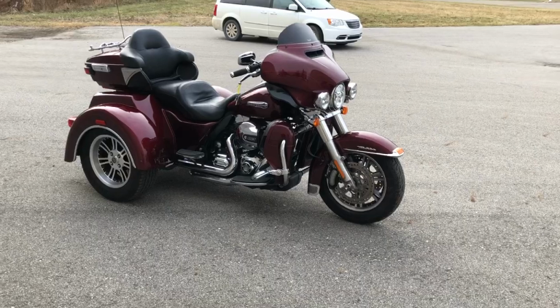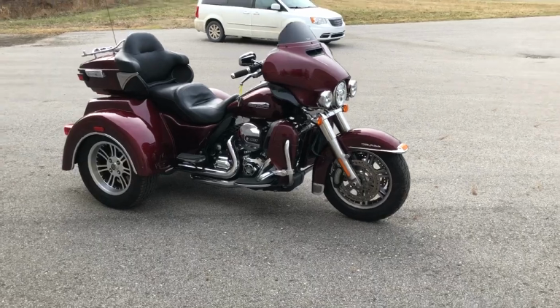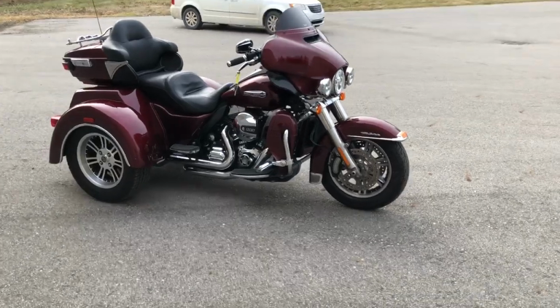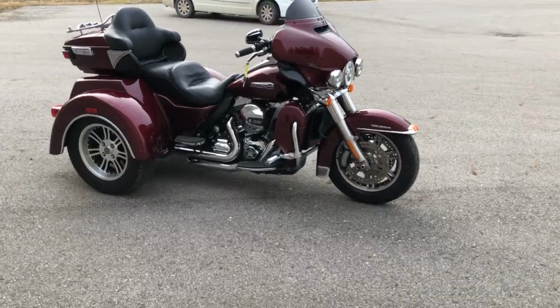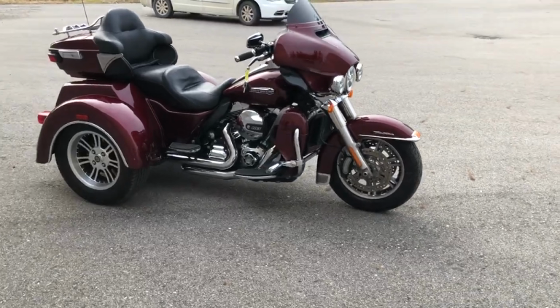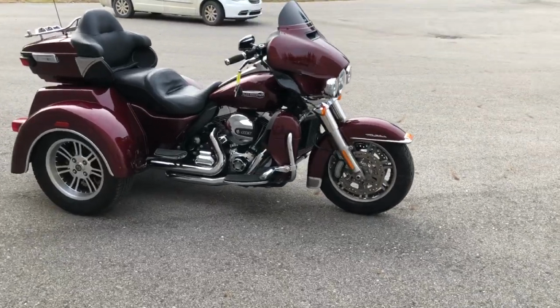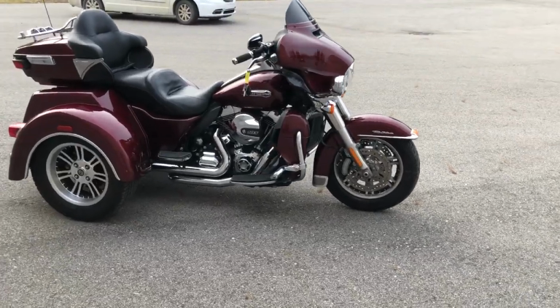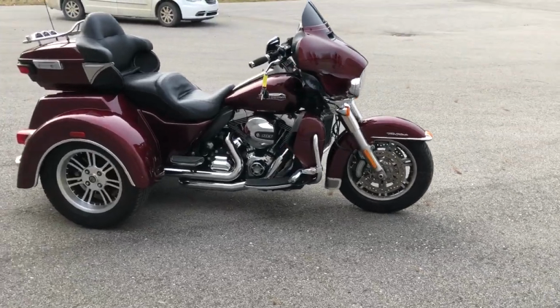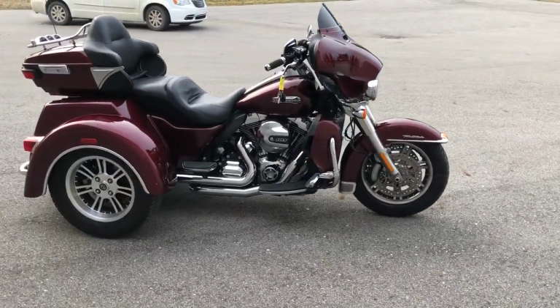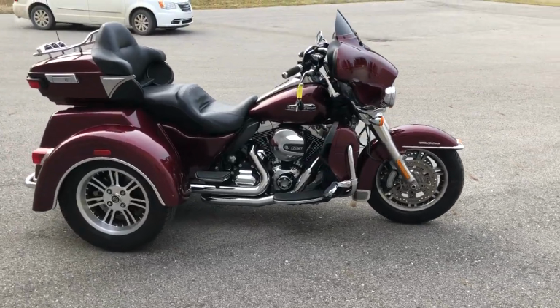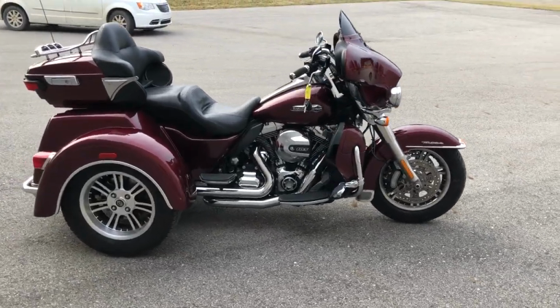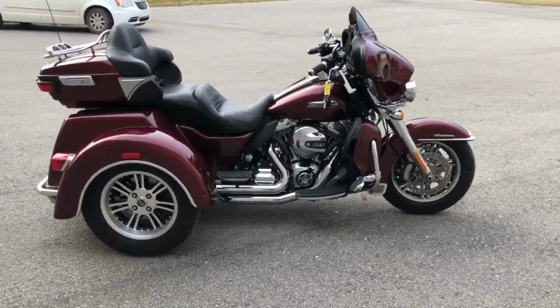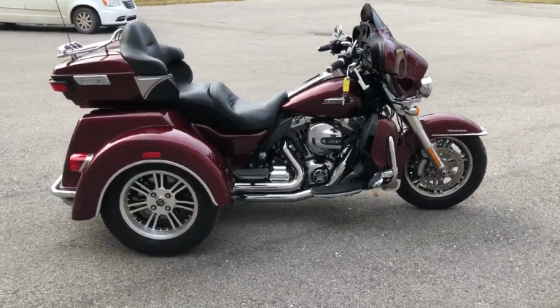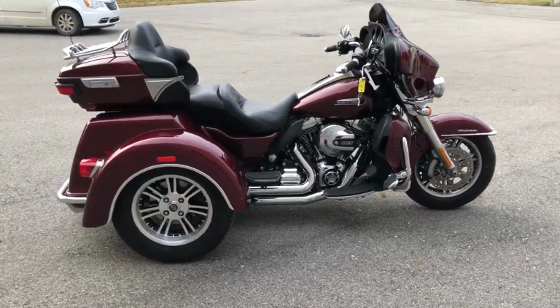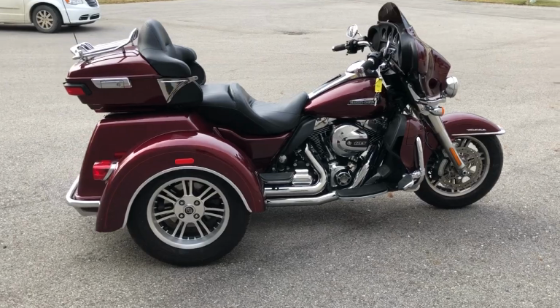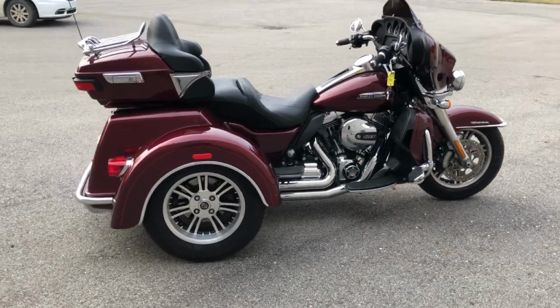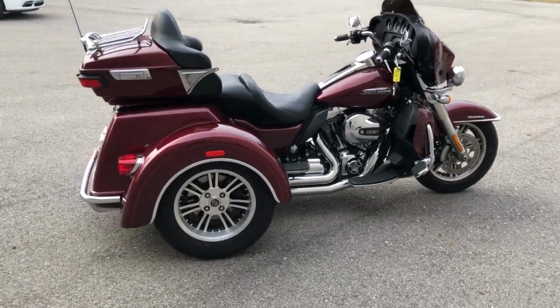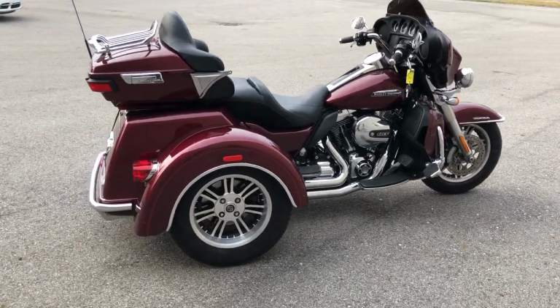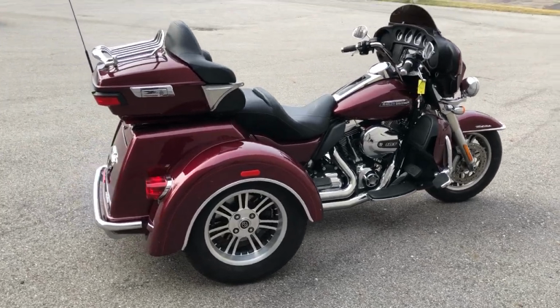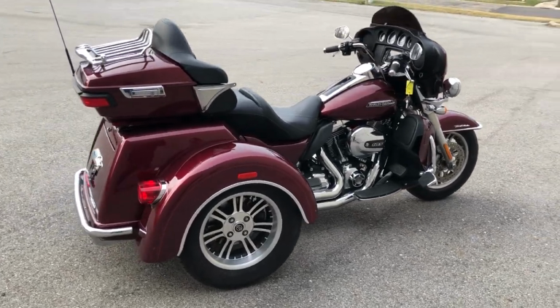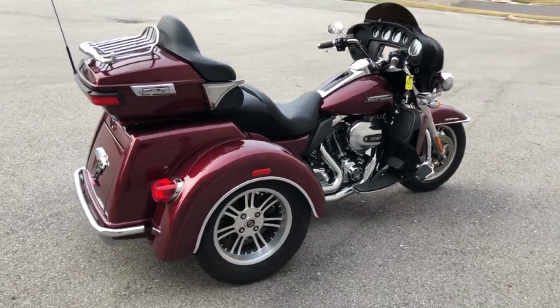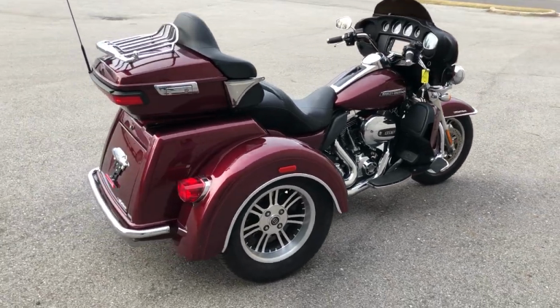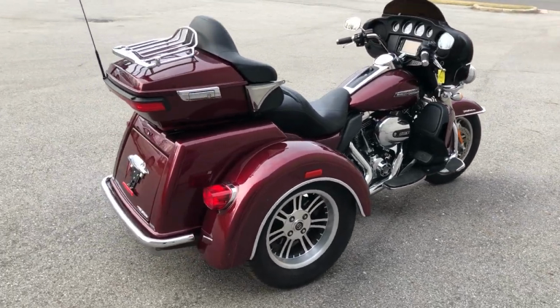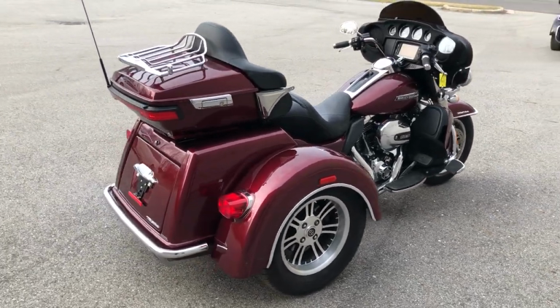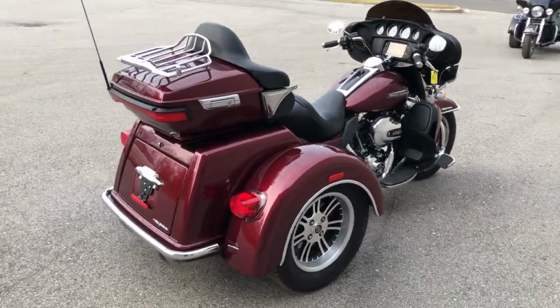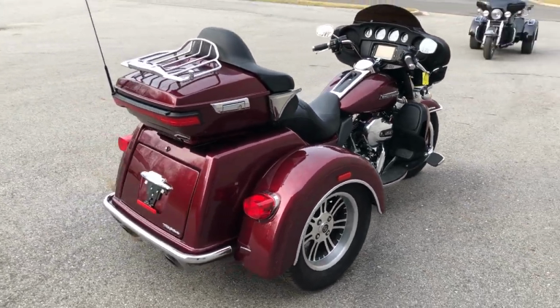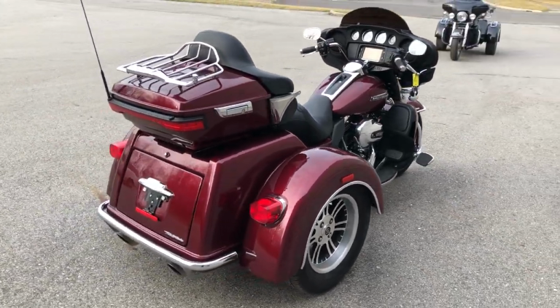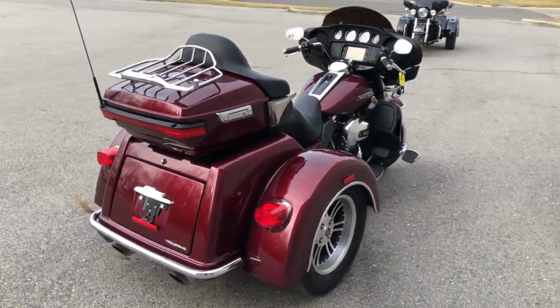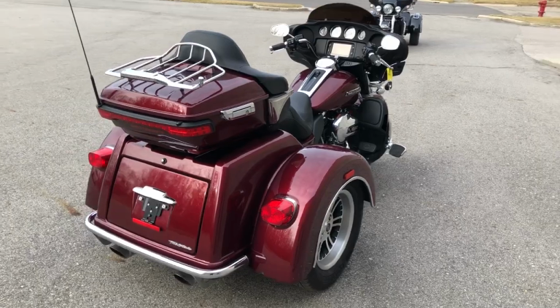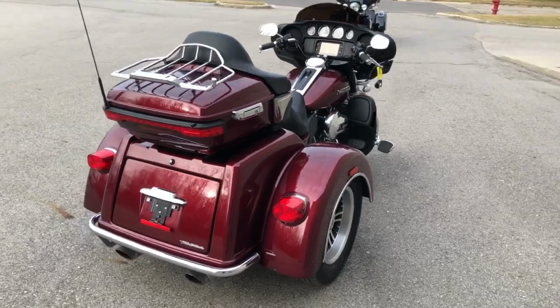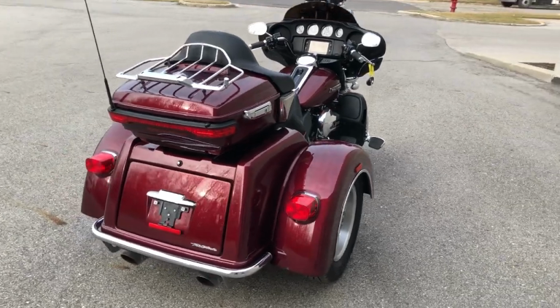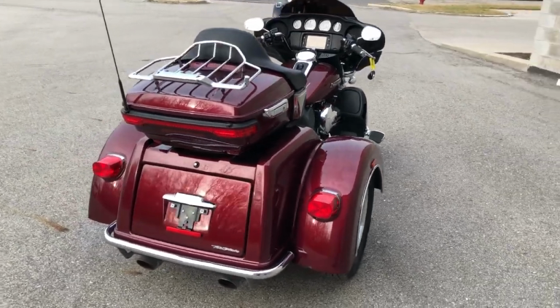Hey guys, ApprovalPowerSports.com here with another Harley trike for sale with a beautiful hard-to-find color. It has an oversized LED screen with navigation. This is one sharp trike.